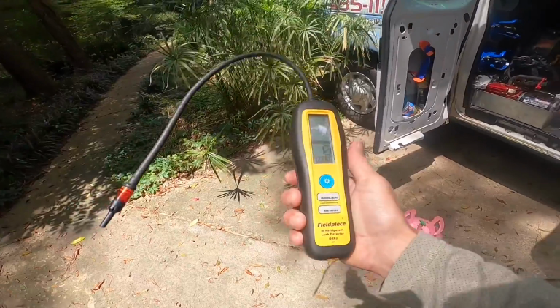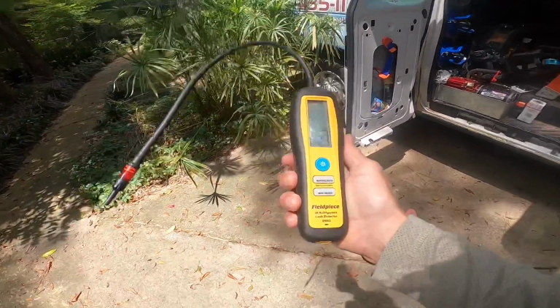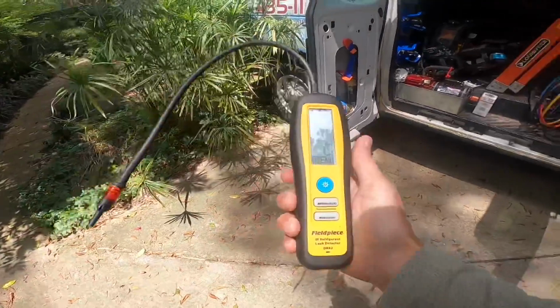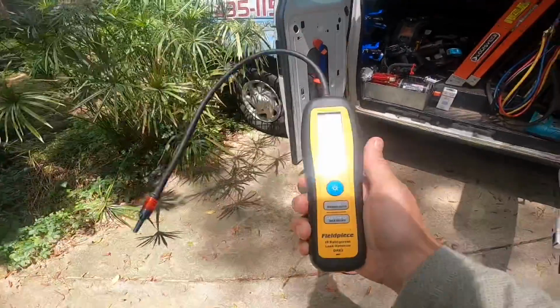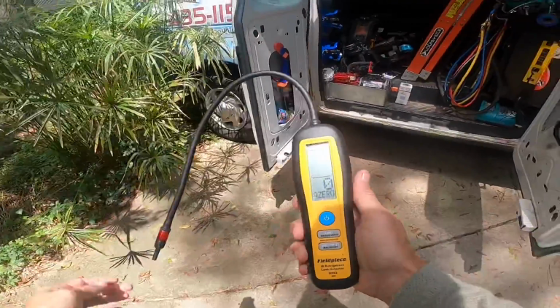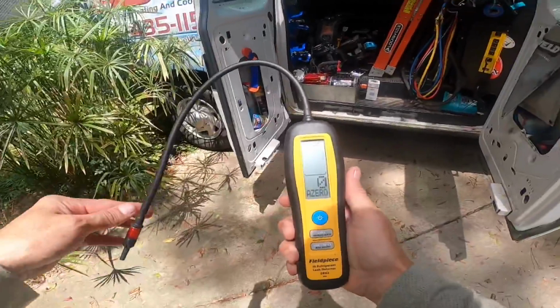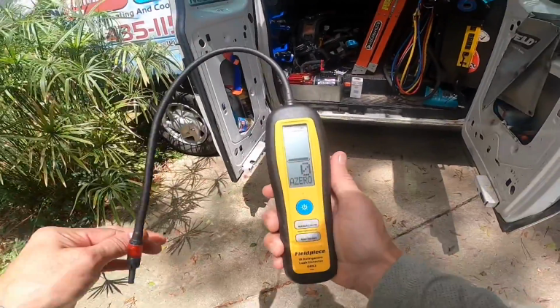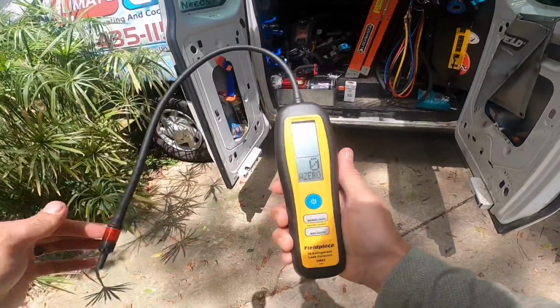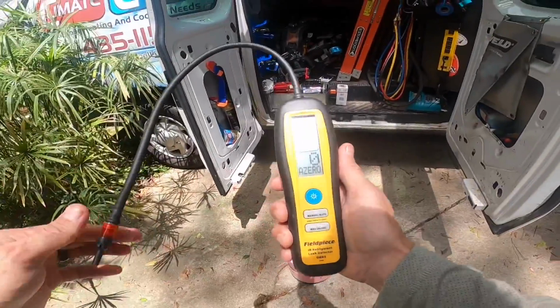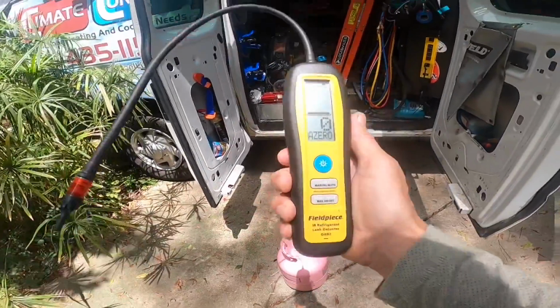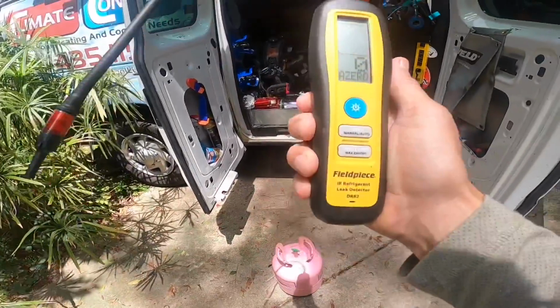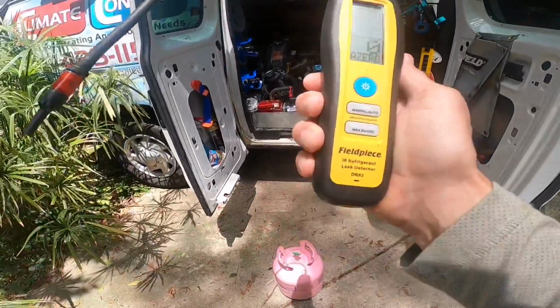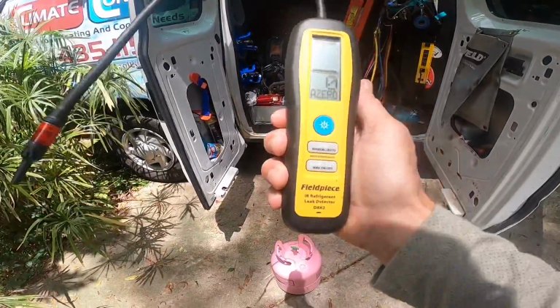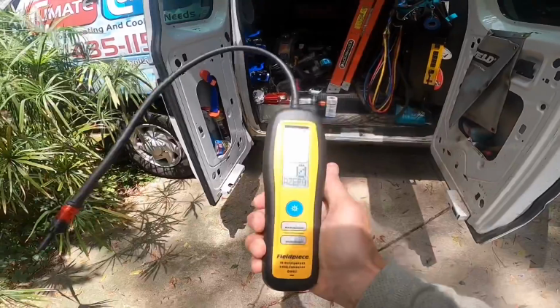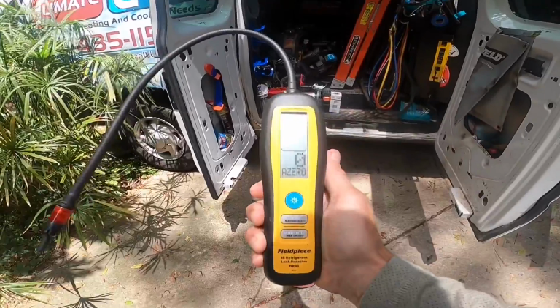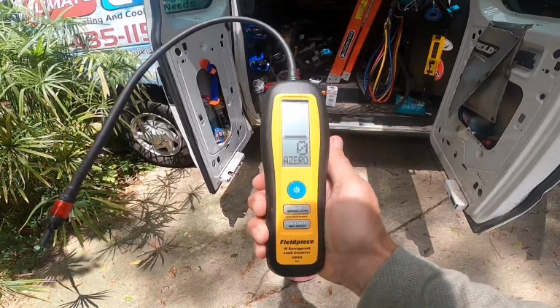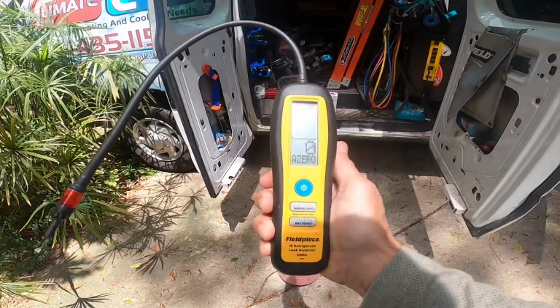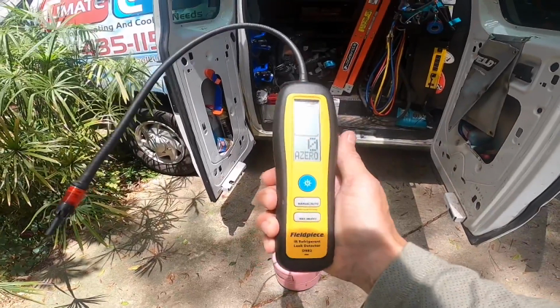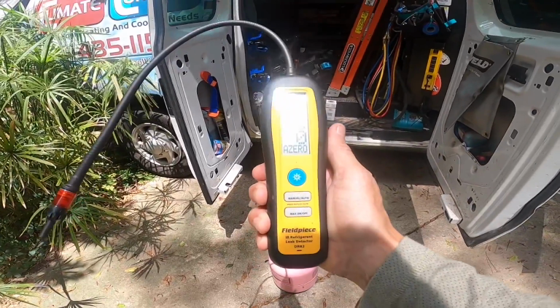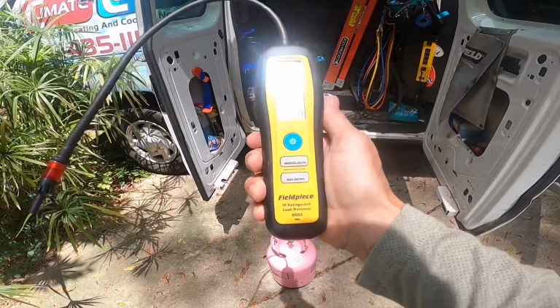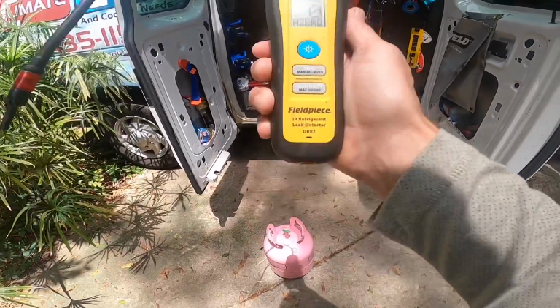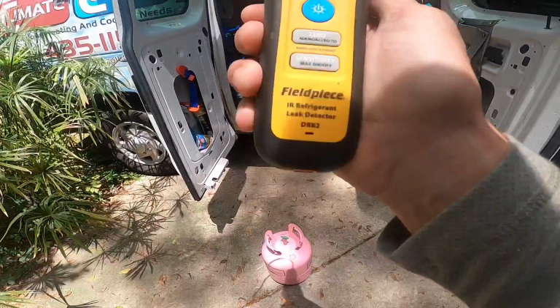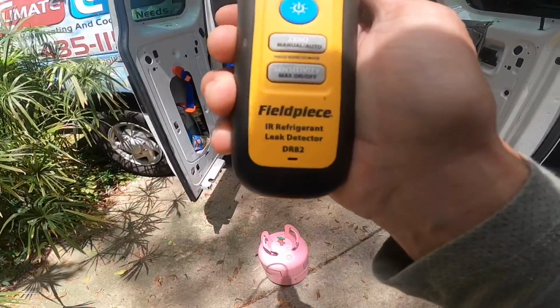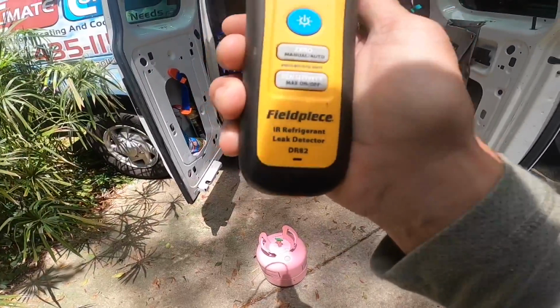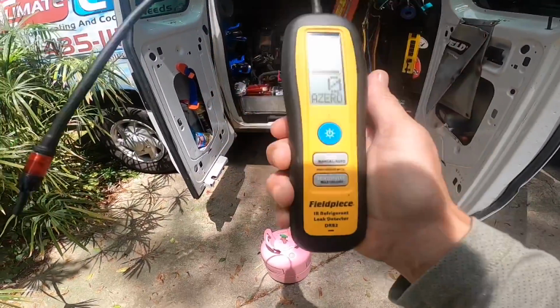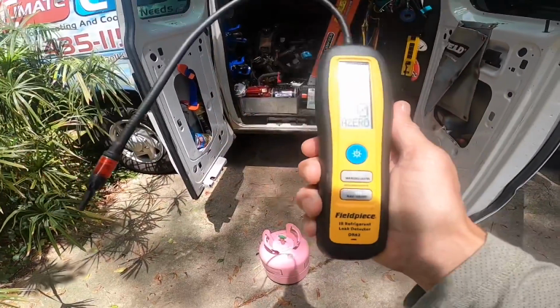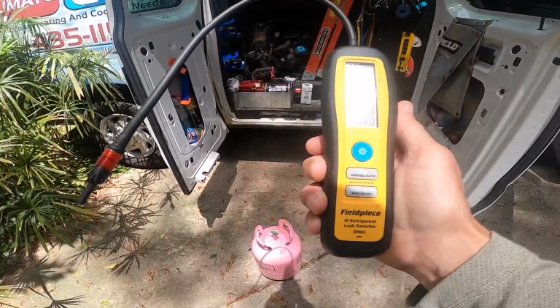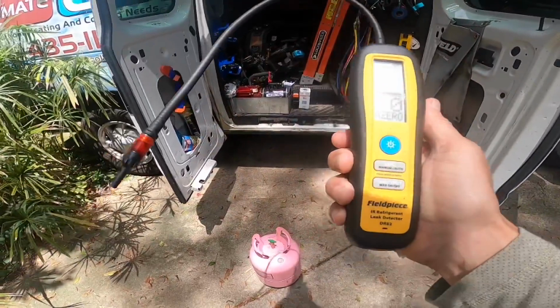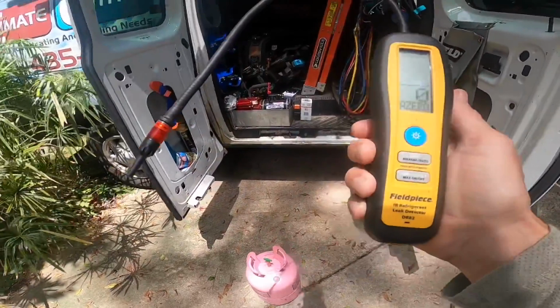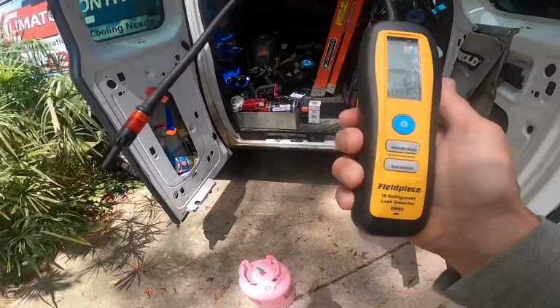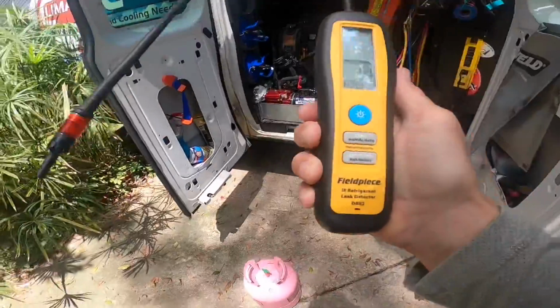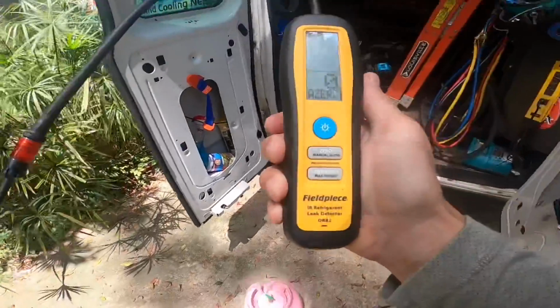Hello guys. I'm doing just a test on this leak detector. This is the DR-82 by FieldPeace, the infrared leak detector.